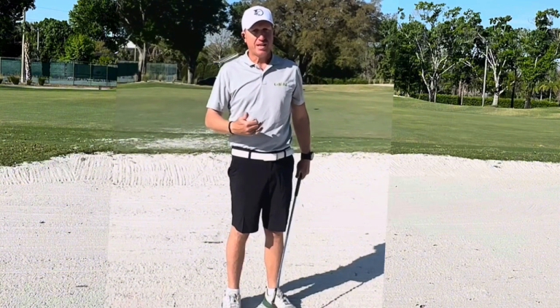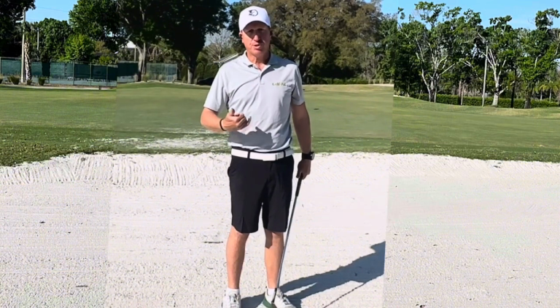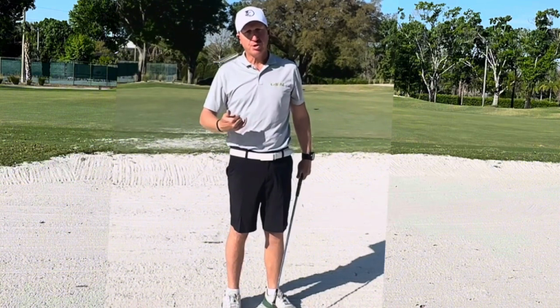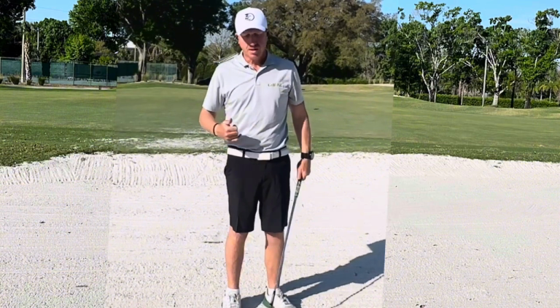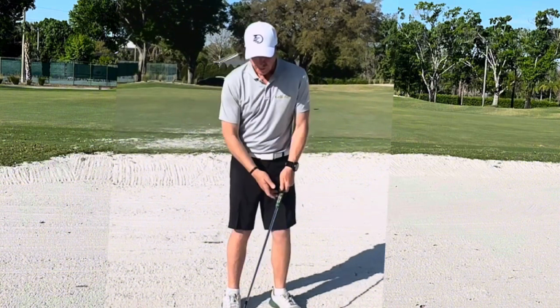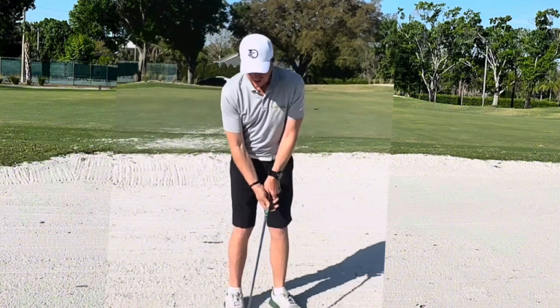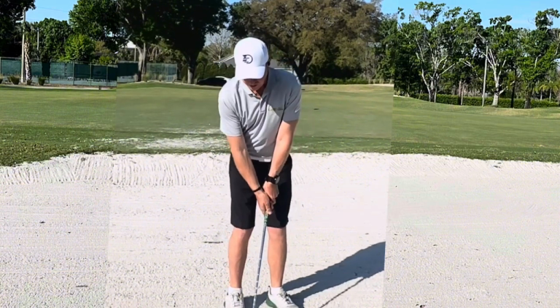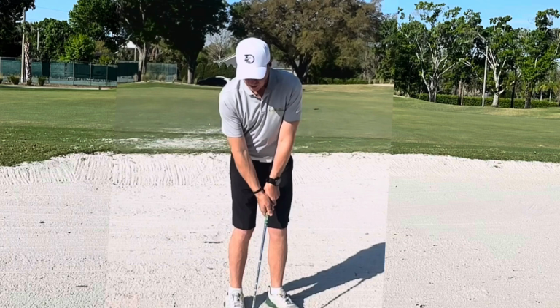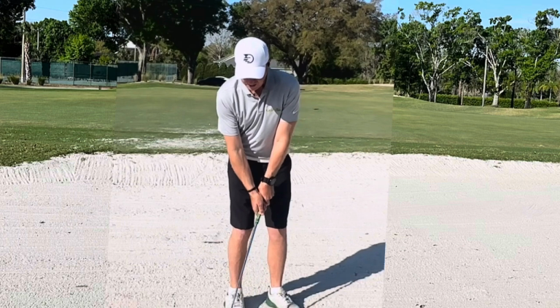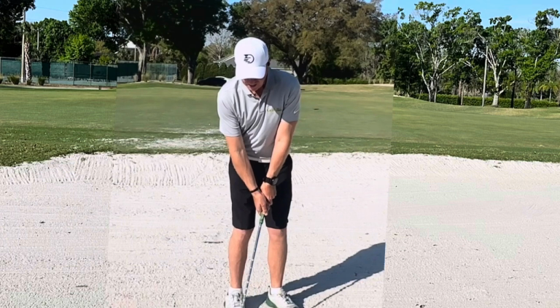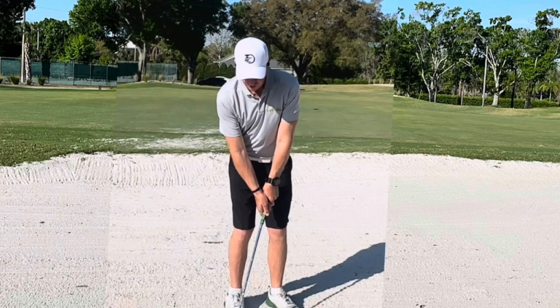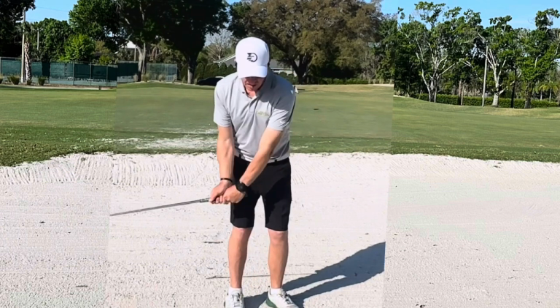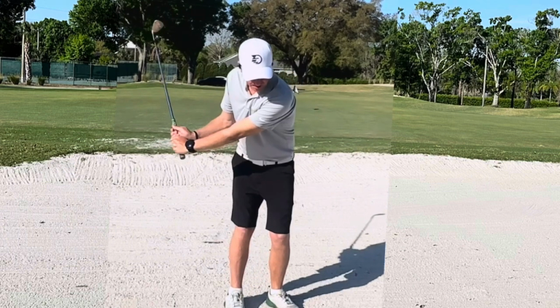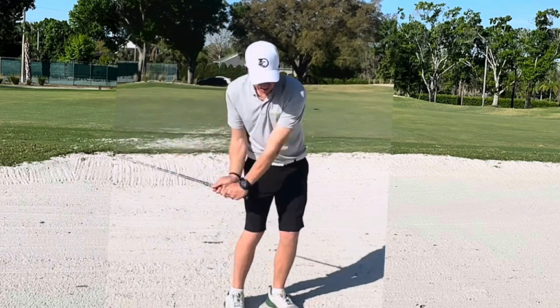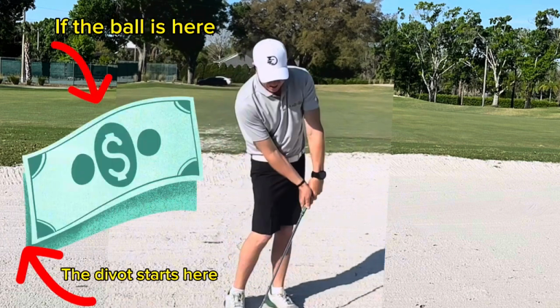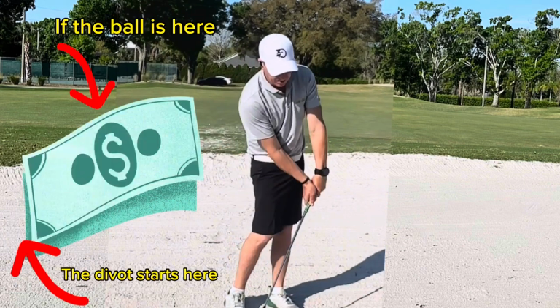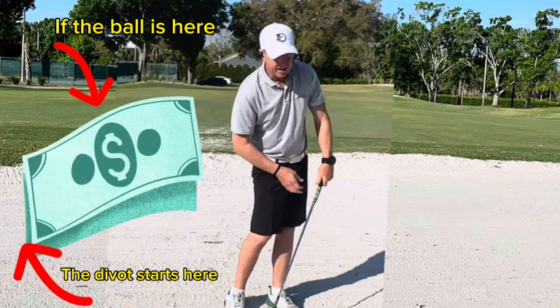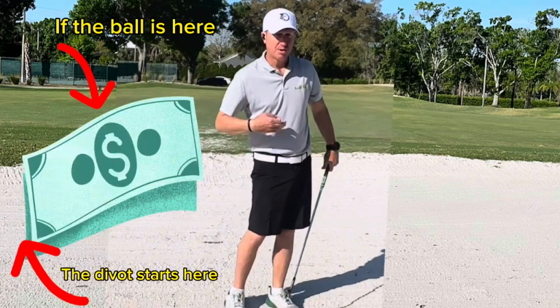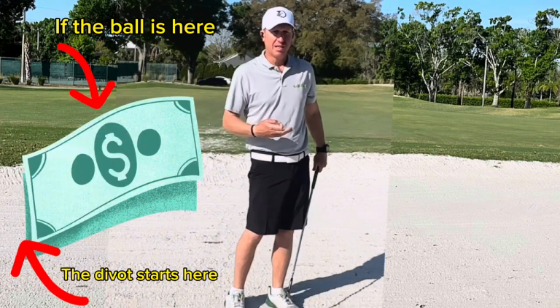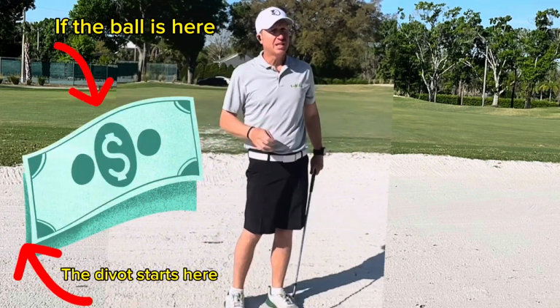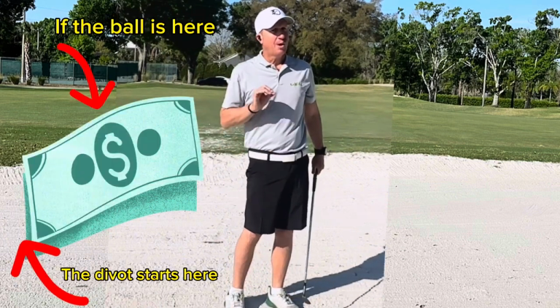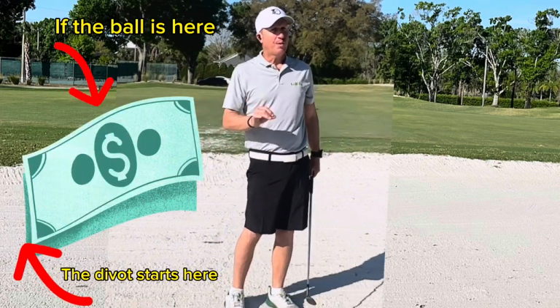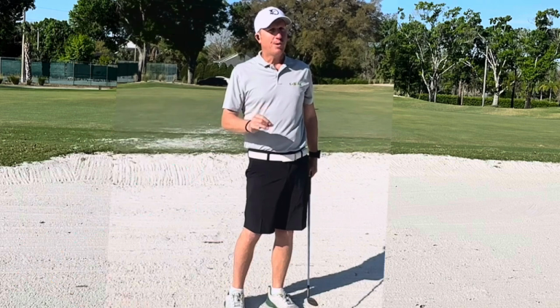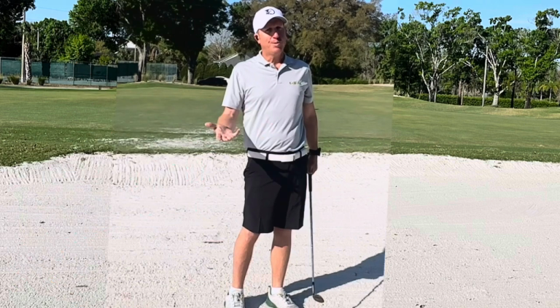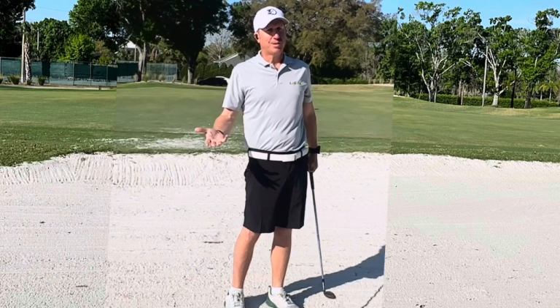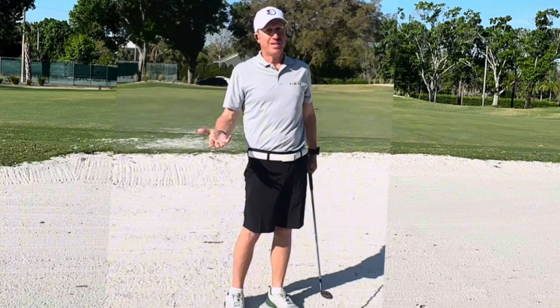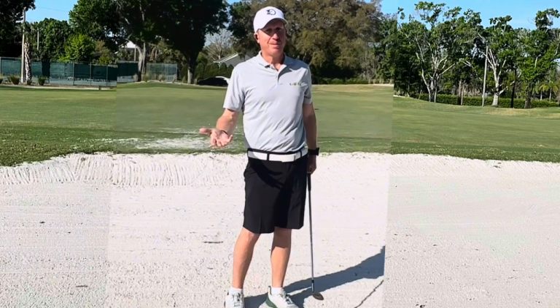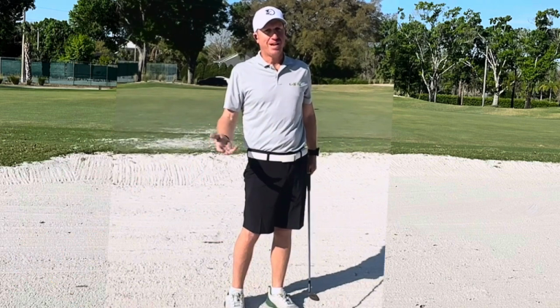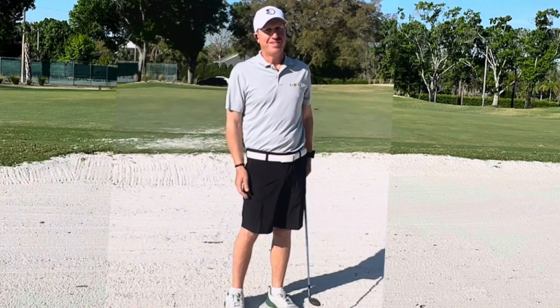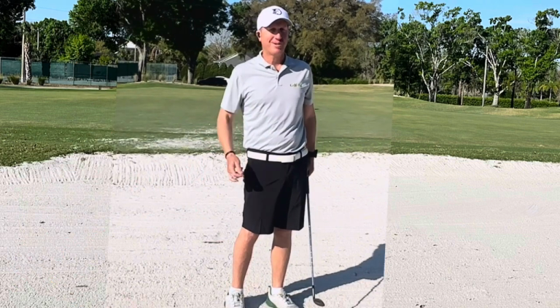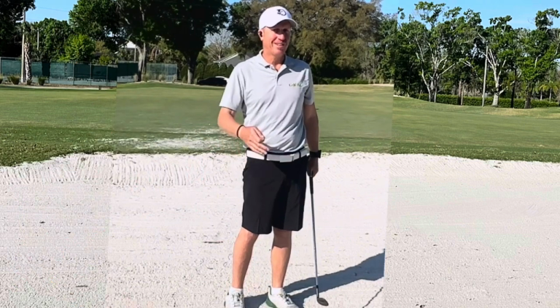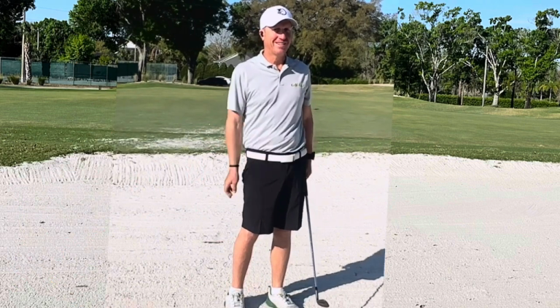You still start the divot slightly behind the ball and then just hit right down in the back. It's going to release all the way to the hole and it's going to be easy up and down. It's going to look like this.